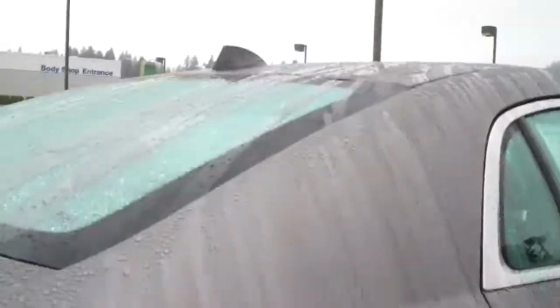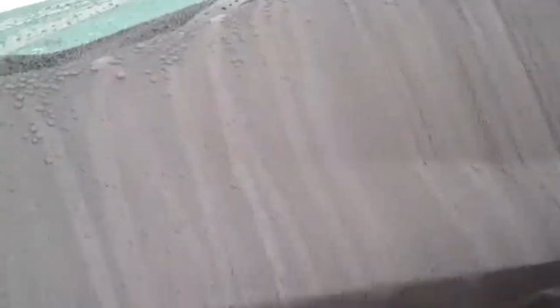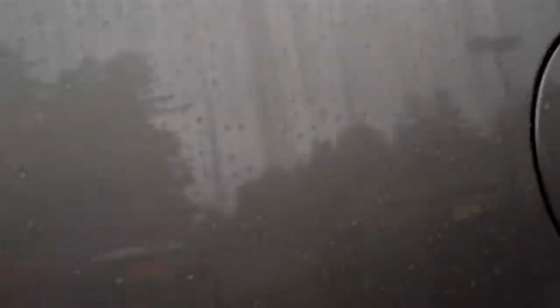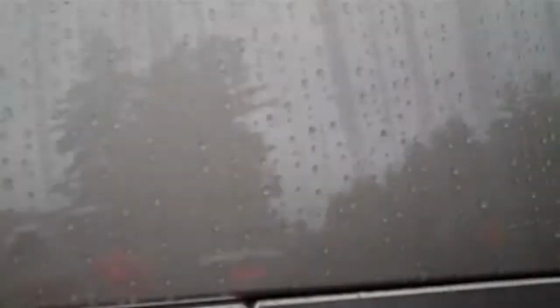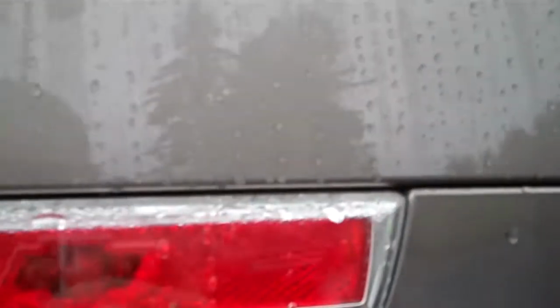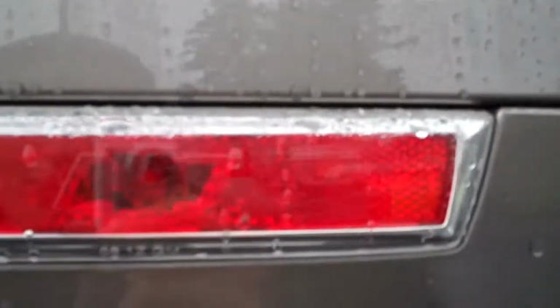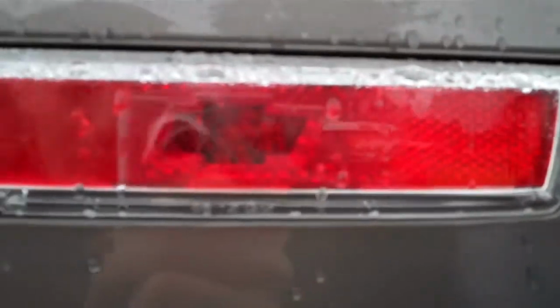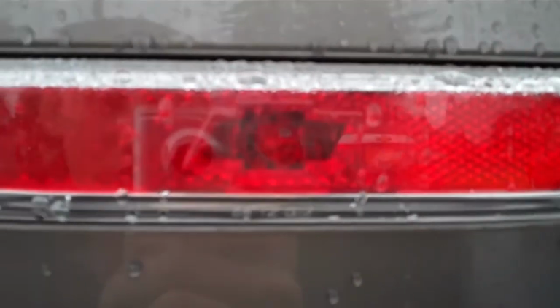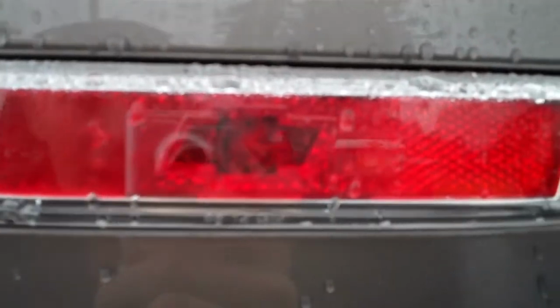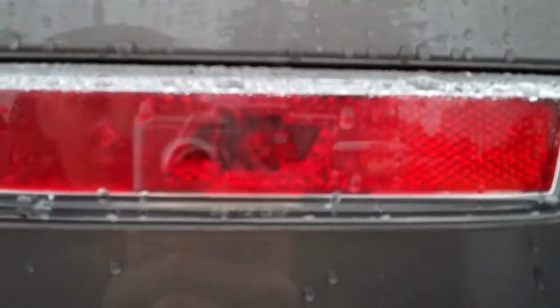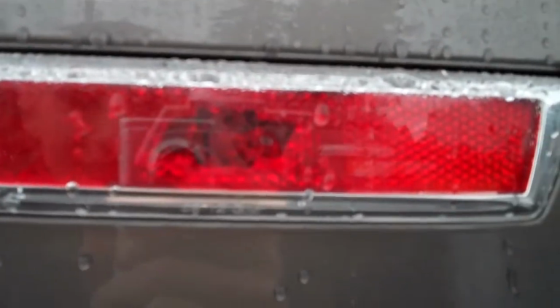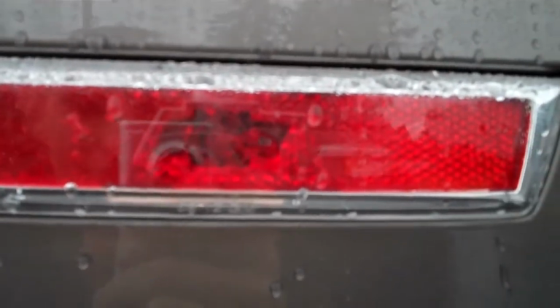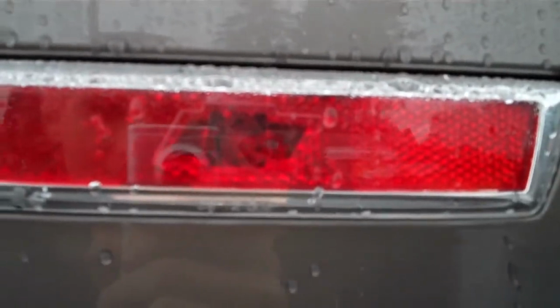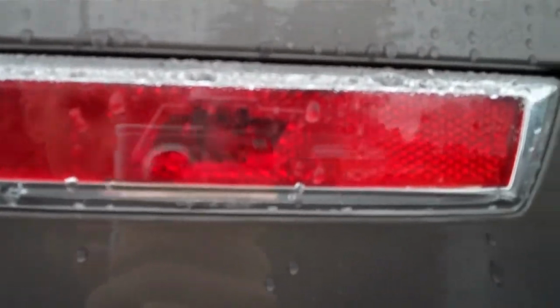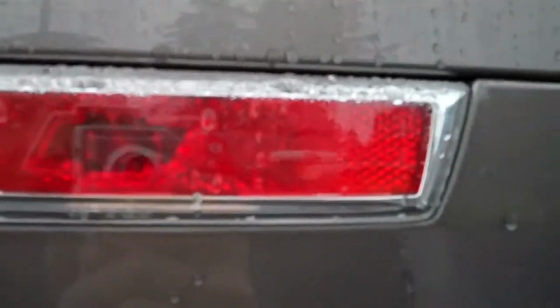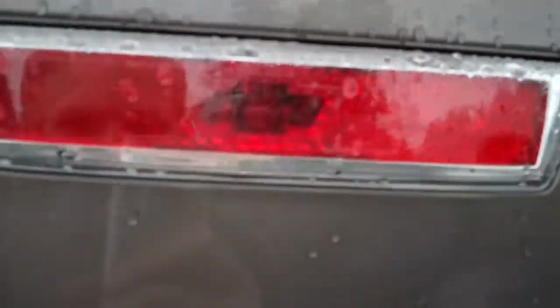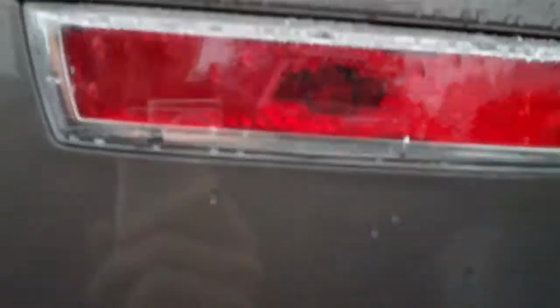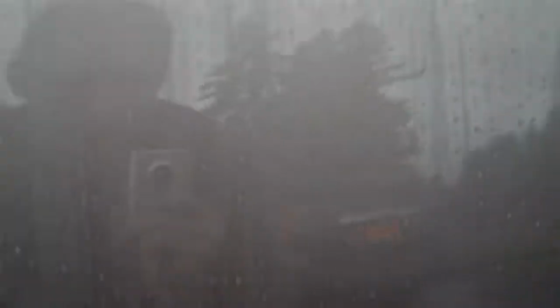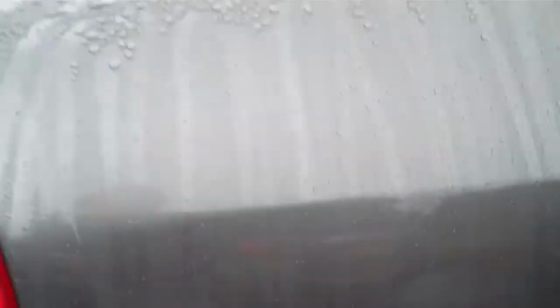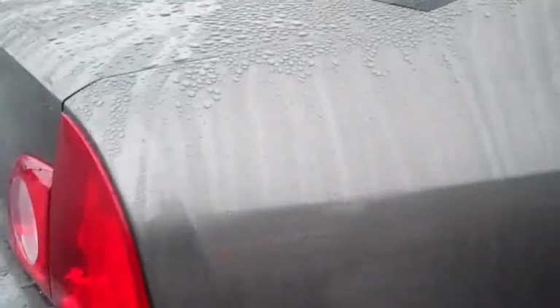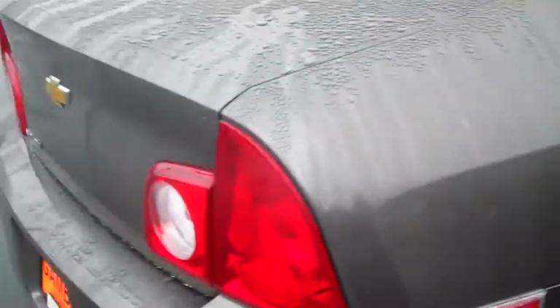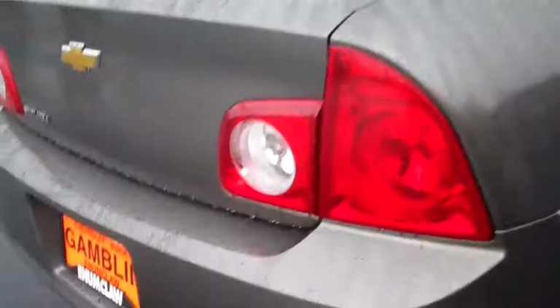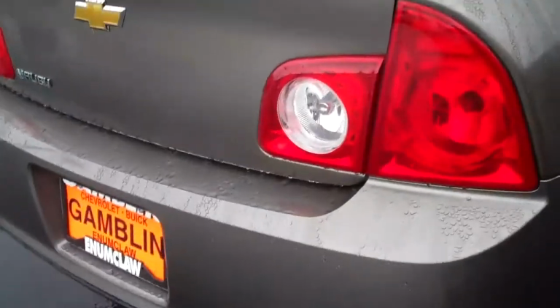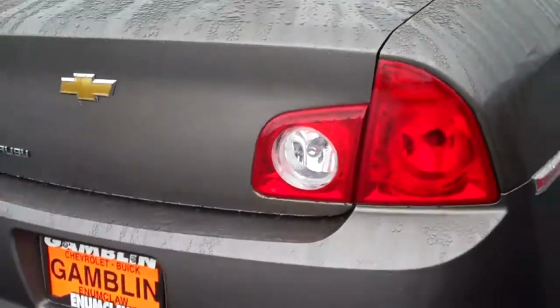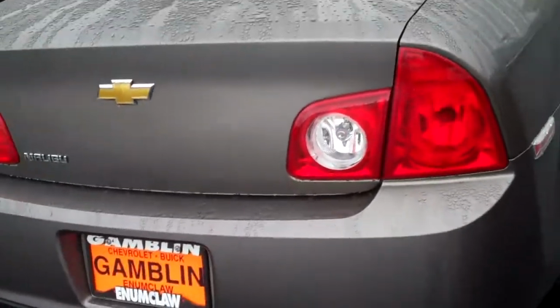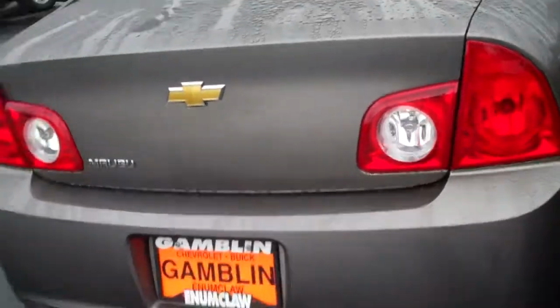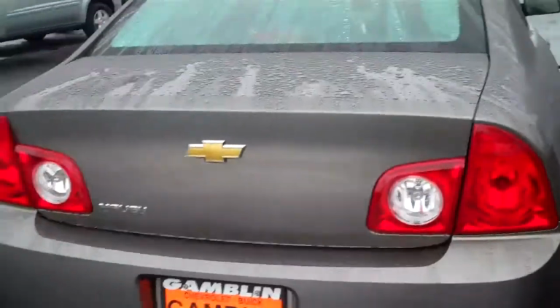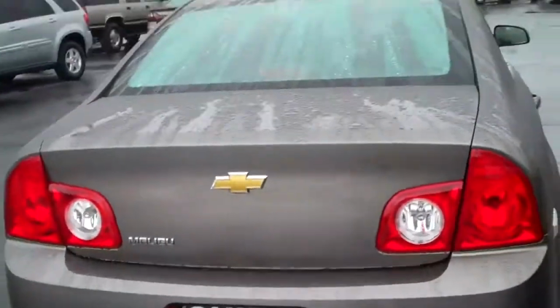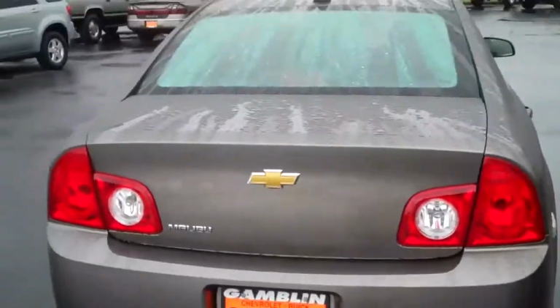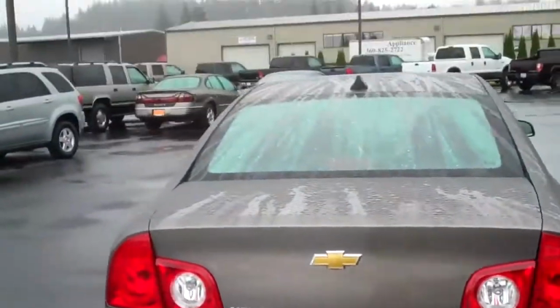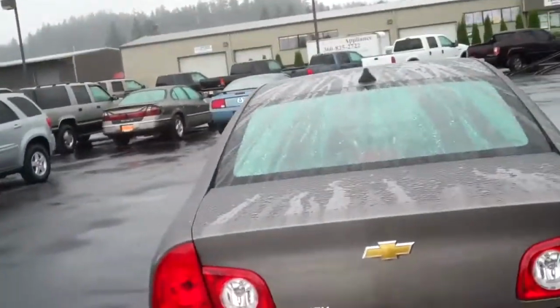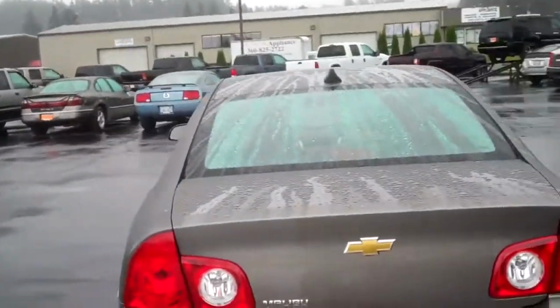Not a lot of people notice — you get the Chevy bow tie on that side right there, that side blinker. That's pretty cool. Nobody notices that except for me, of course, because I'm sharp as all get out.